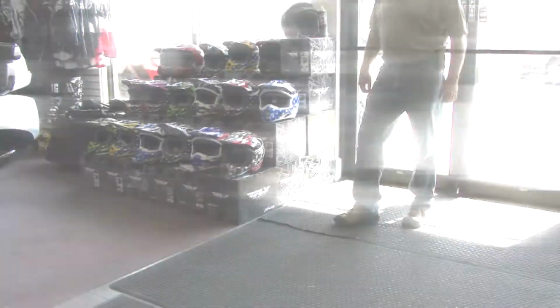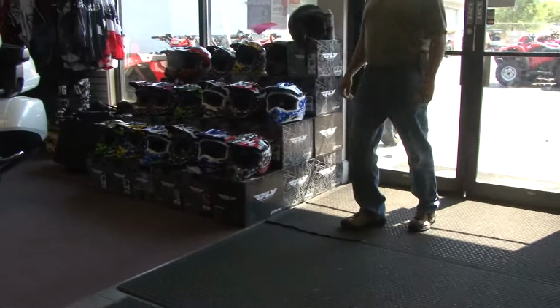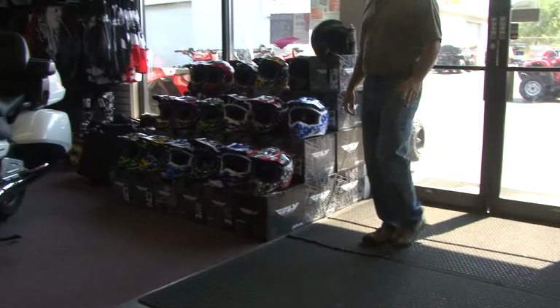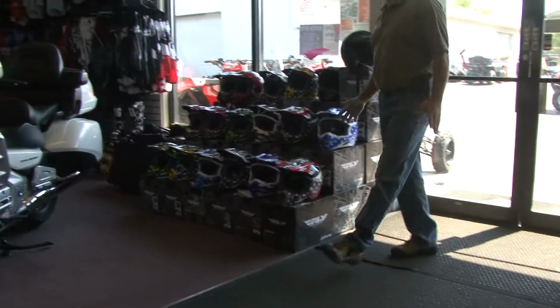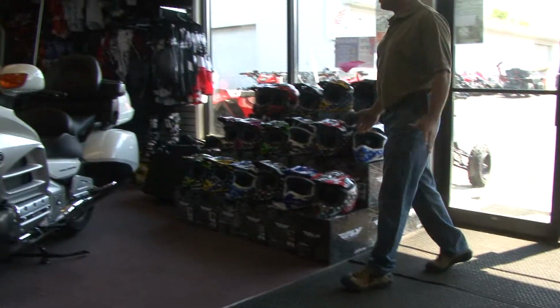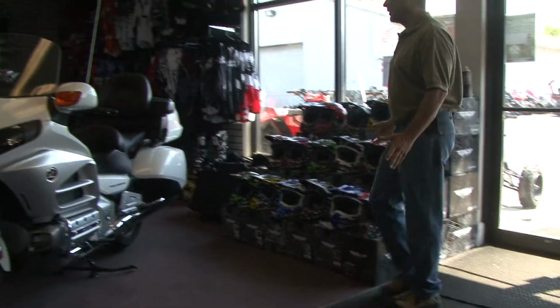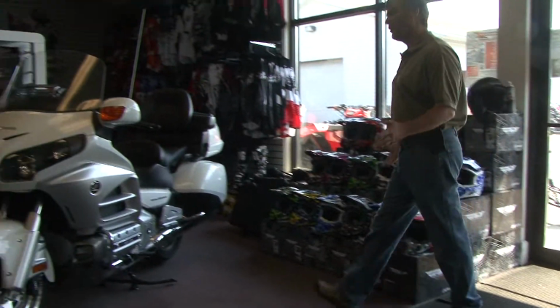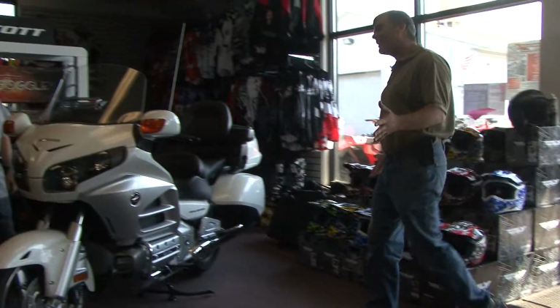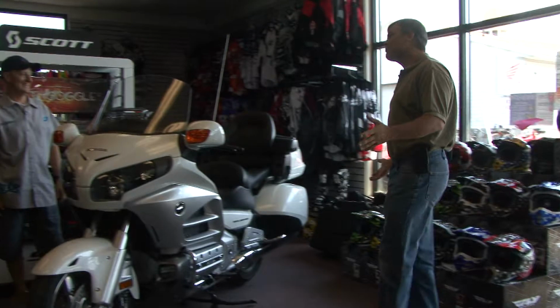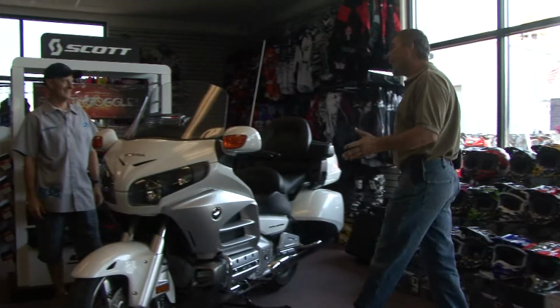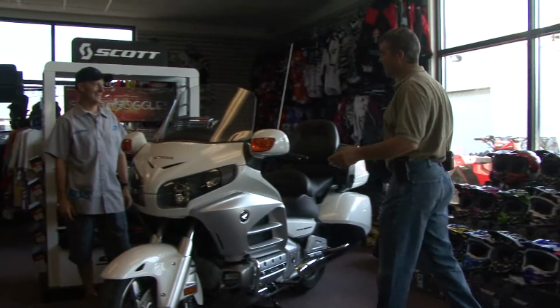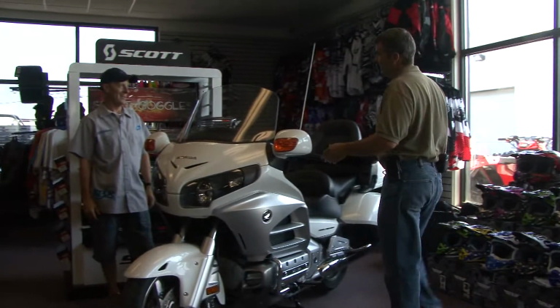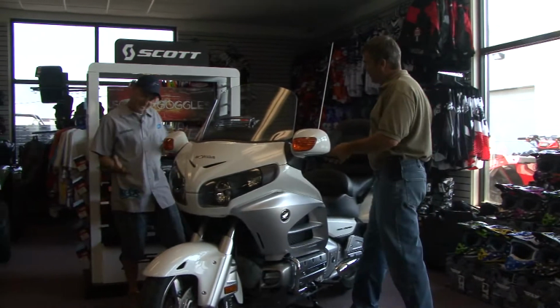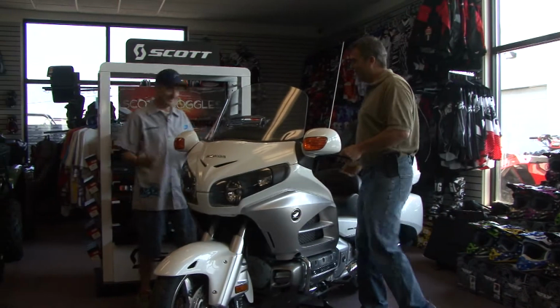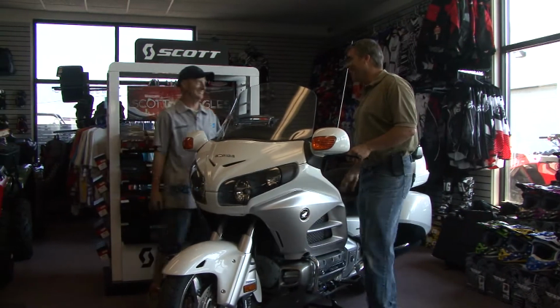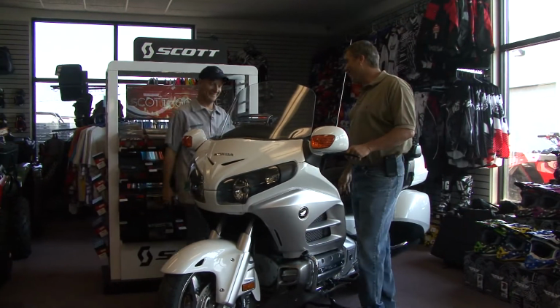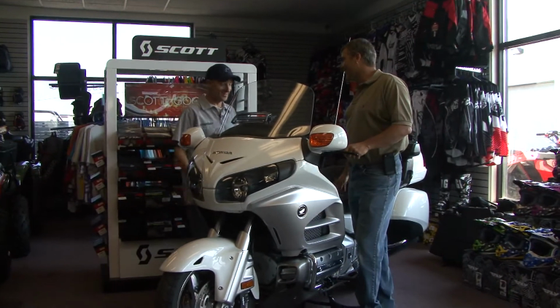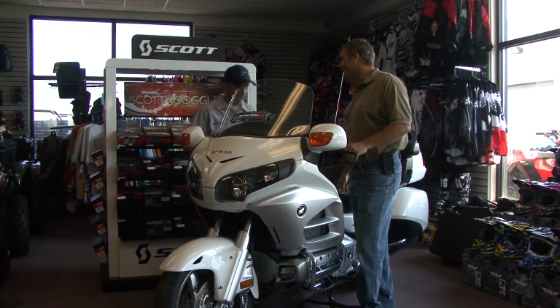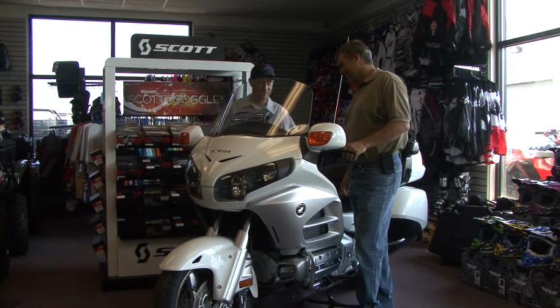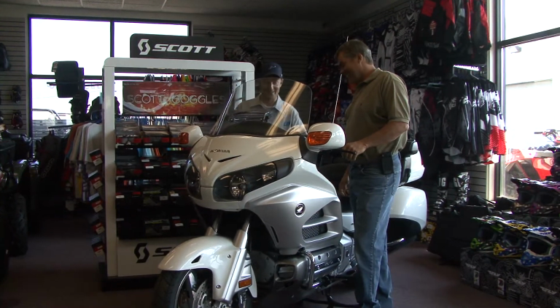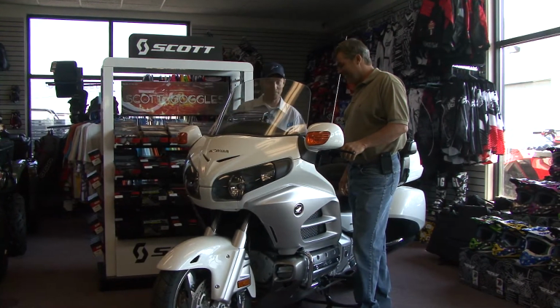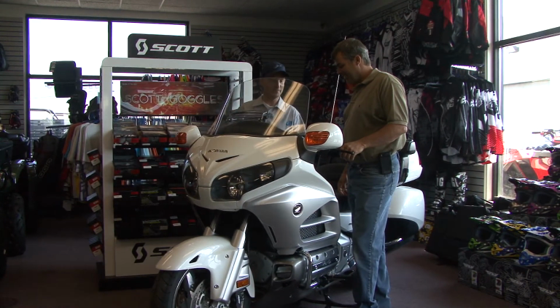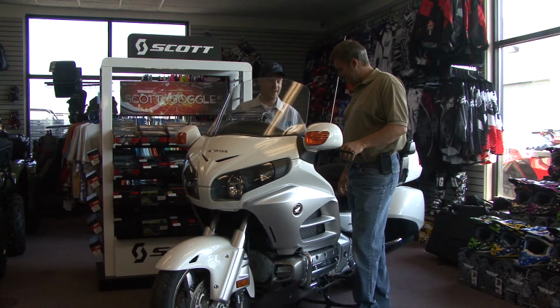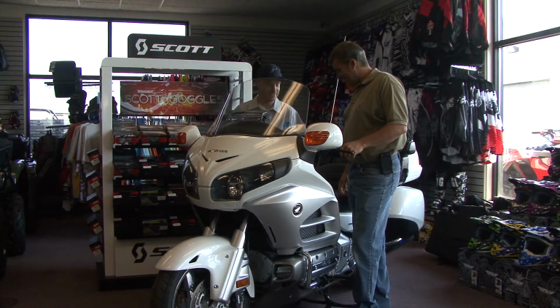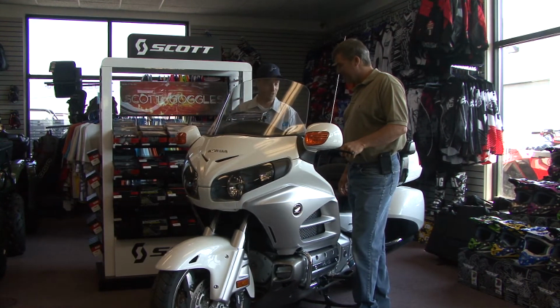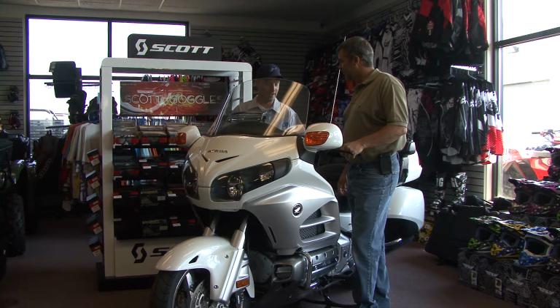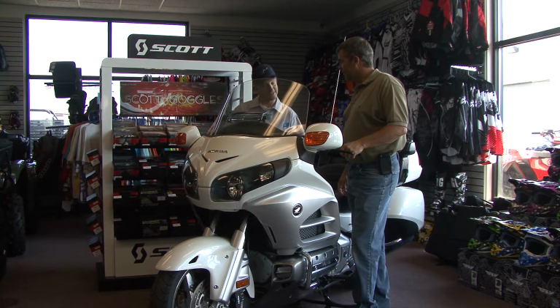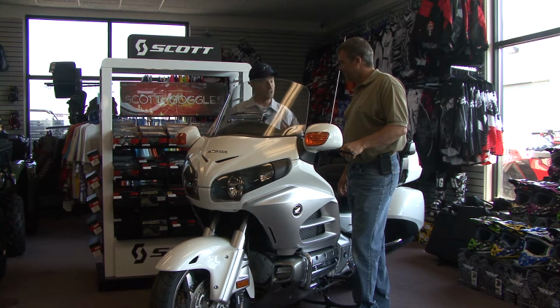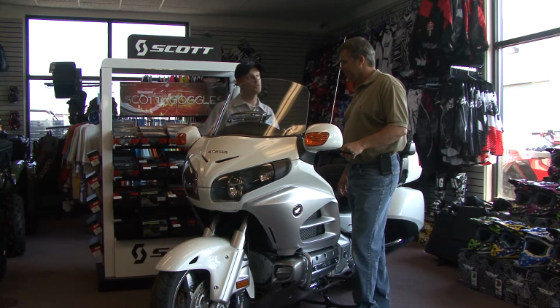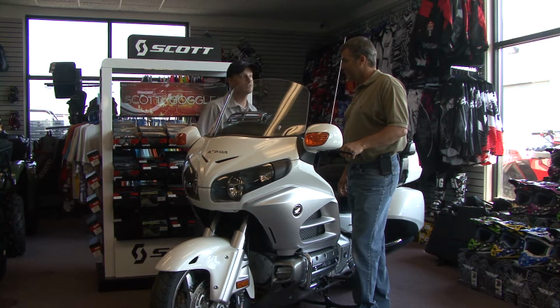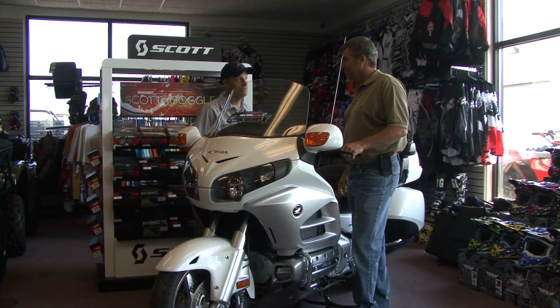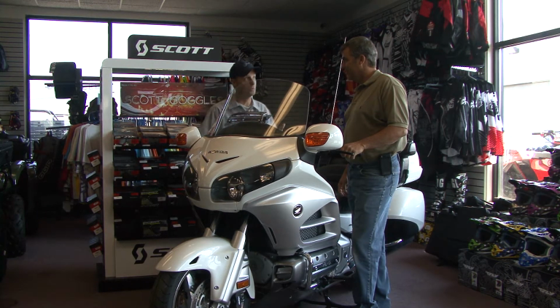All right, Russ, I'm here for the Gold Wing. You told me I could take it for a ride, so what do we have here? We got this all prepped and ready. This is the new 2012 Gold Wing.